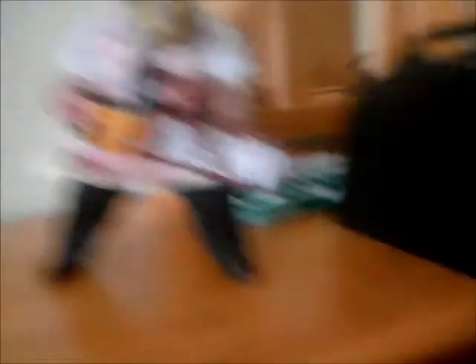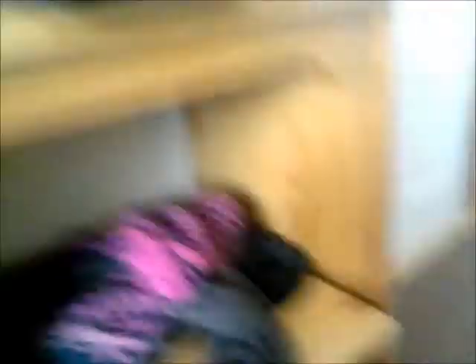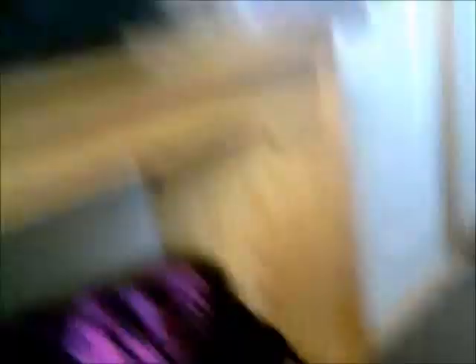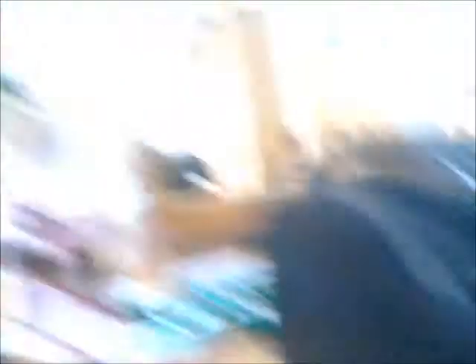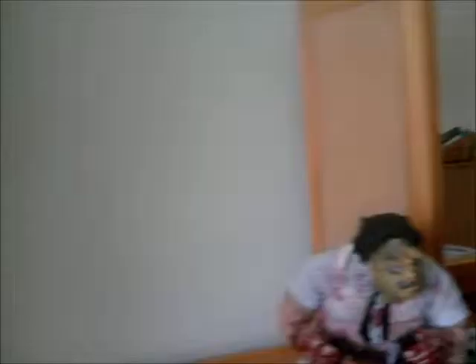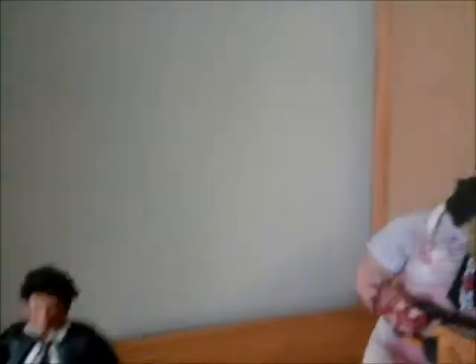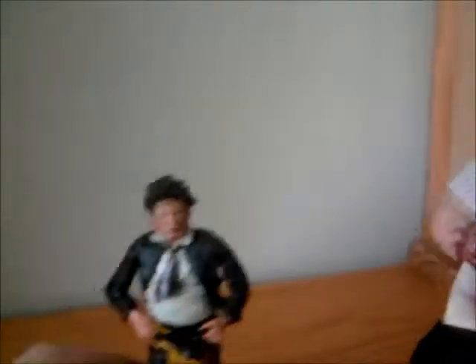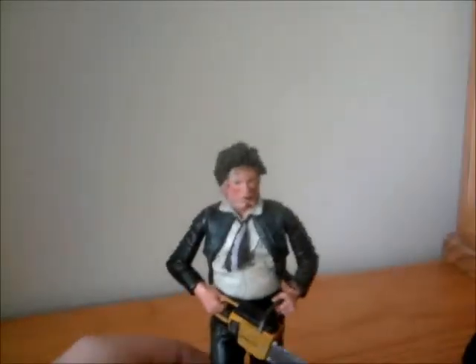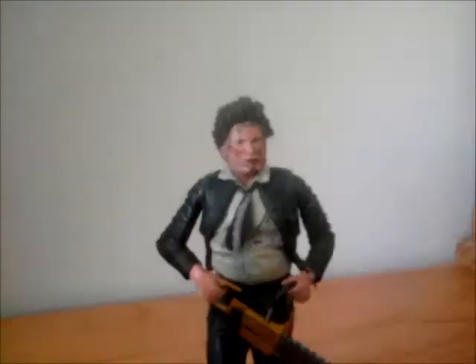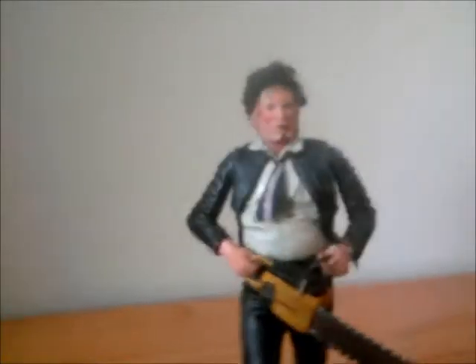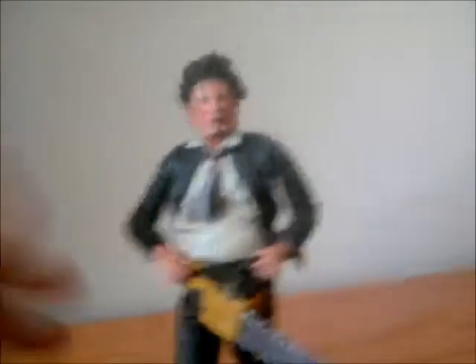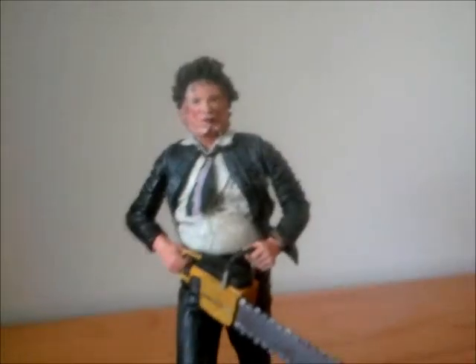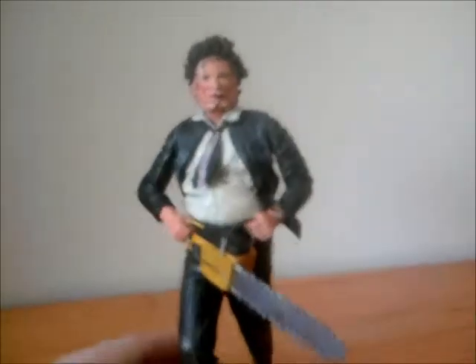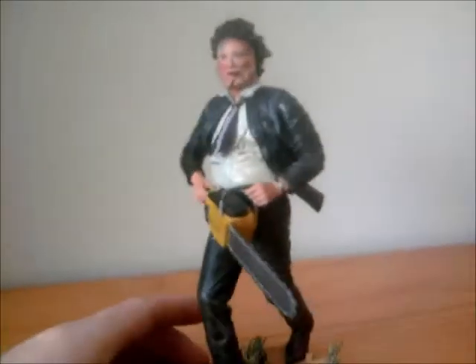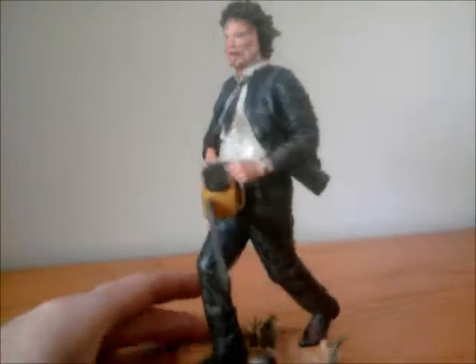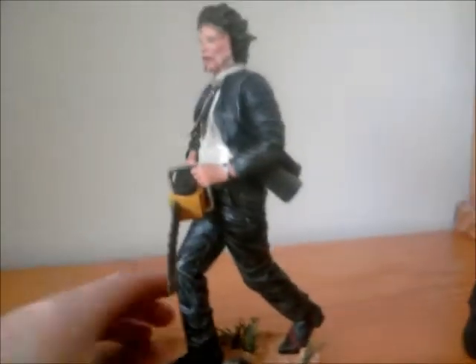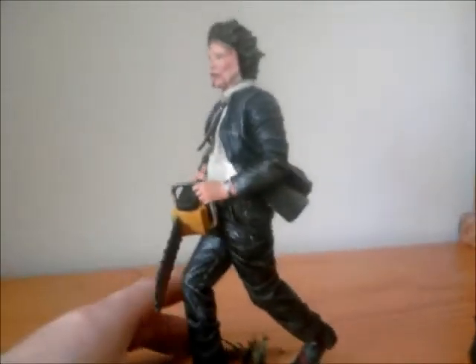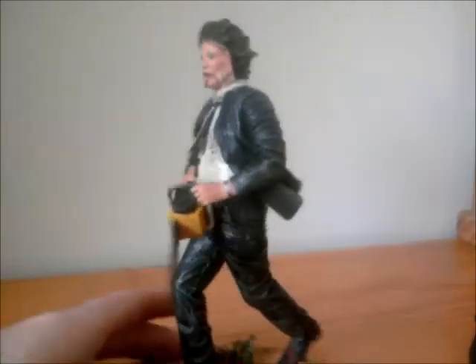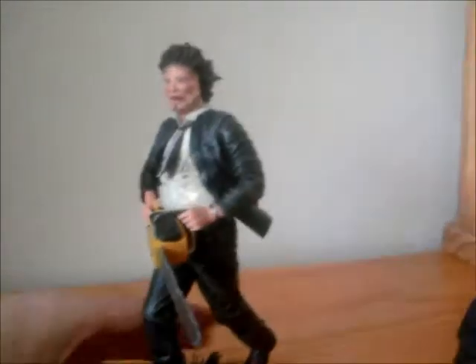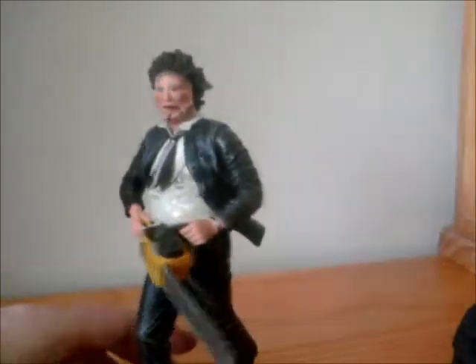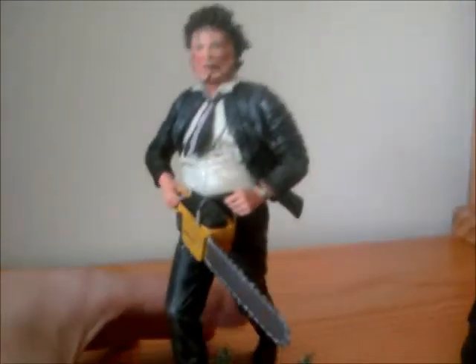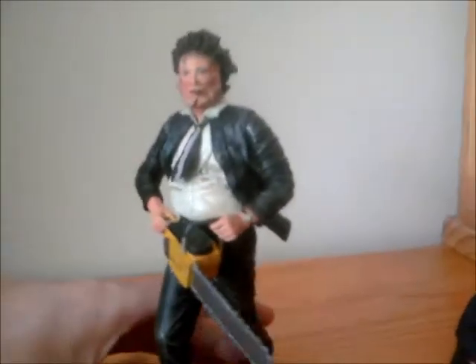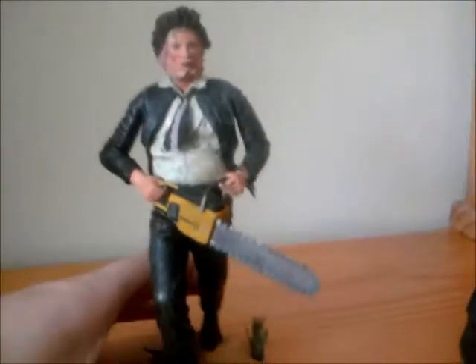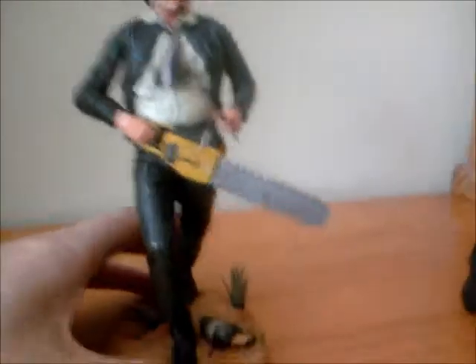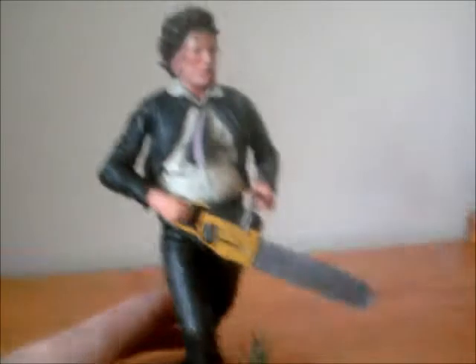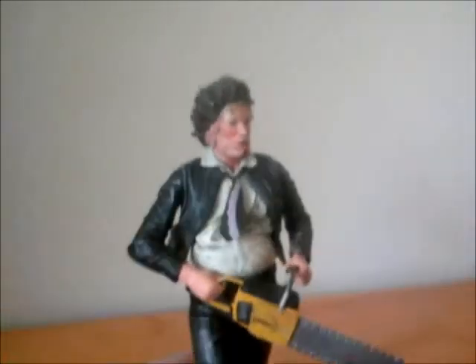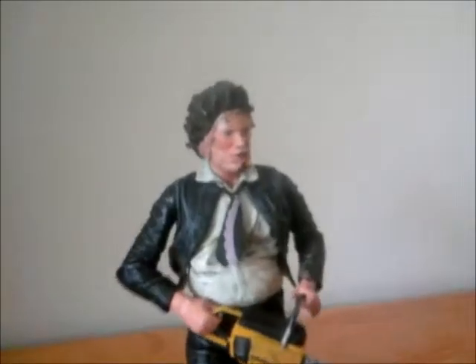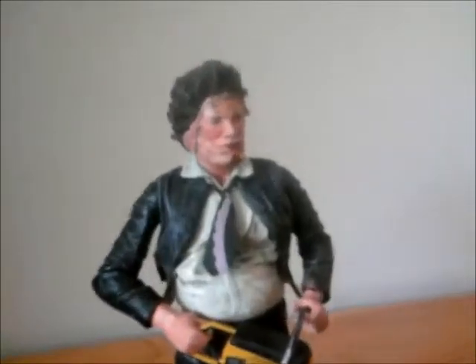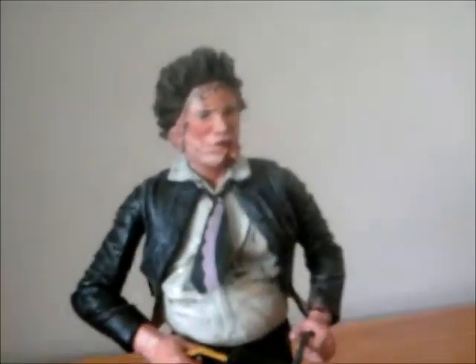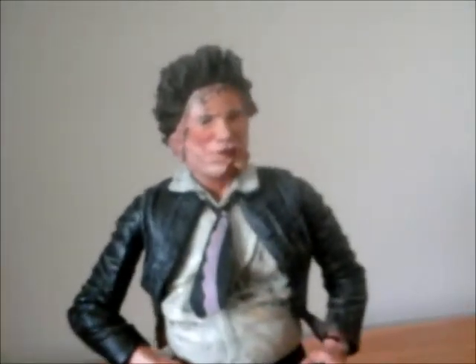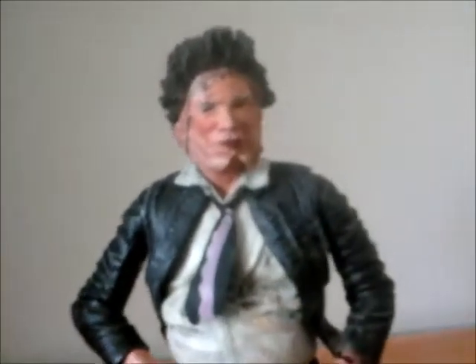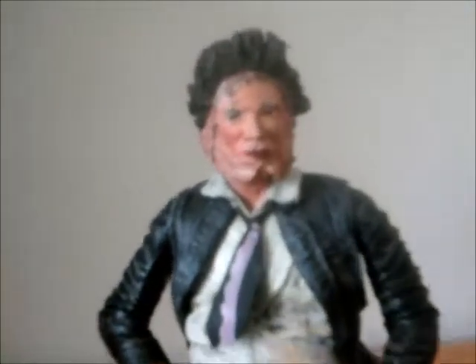I'm just going to bring up this guy. This here is Leatherface from Part 1, the end scene when he's chasing Sally from the house, and this is by NECA Cult Classics, and I love this figure.